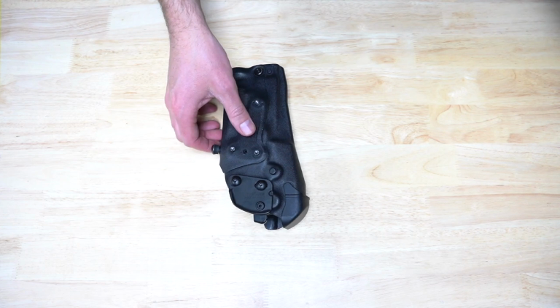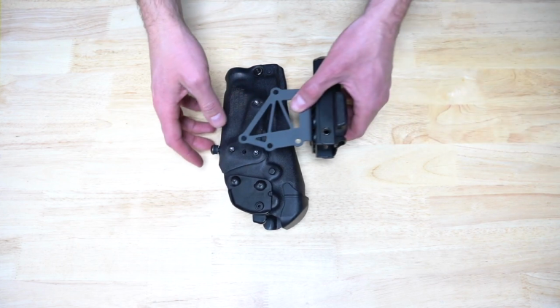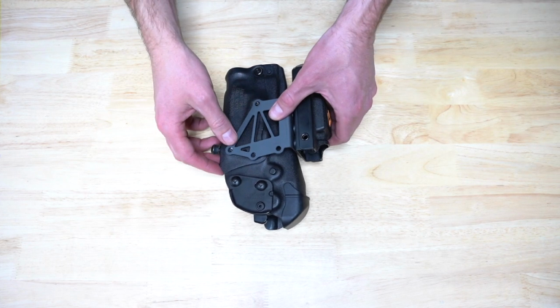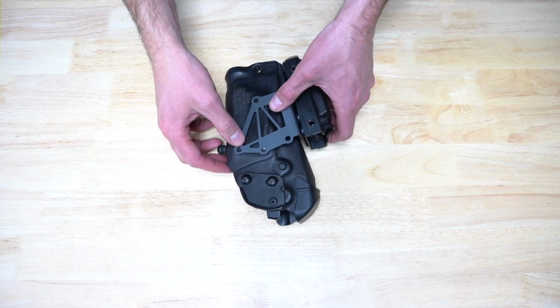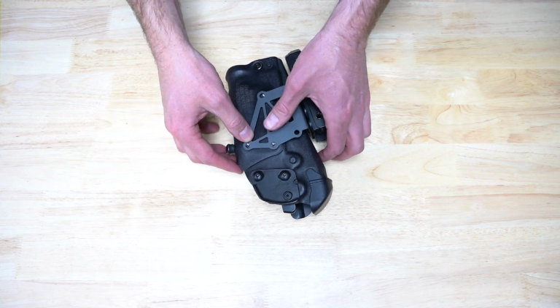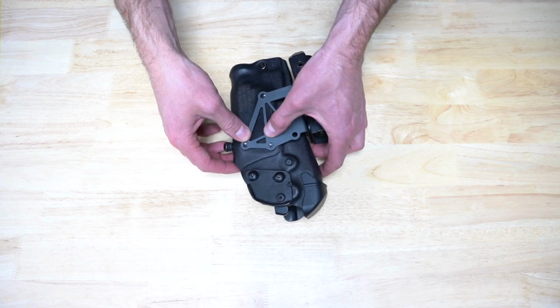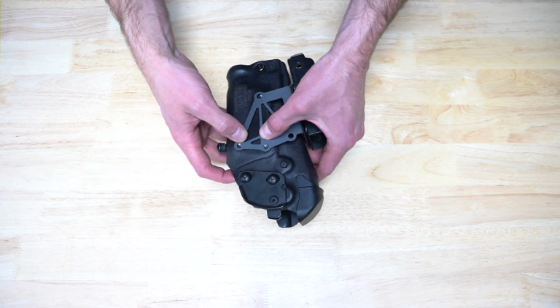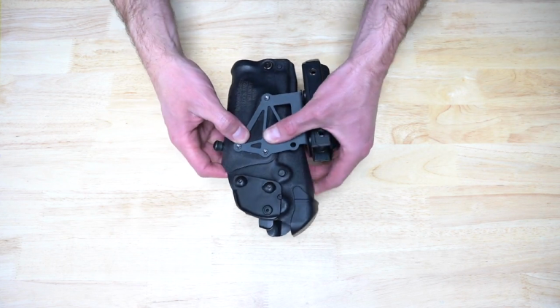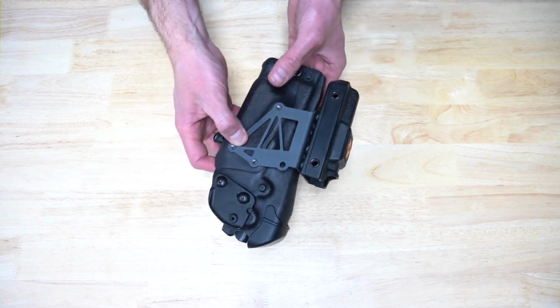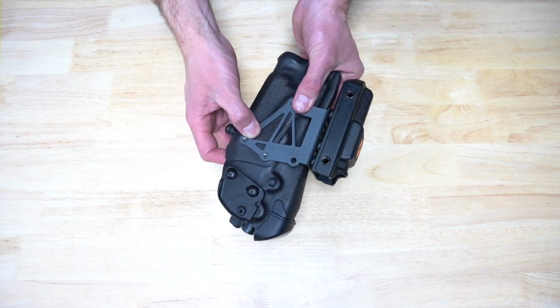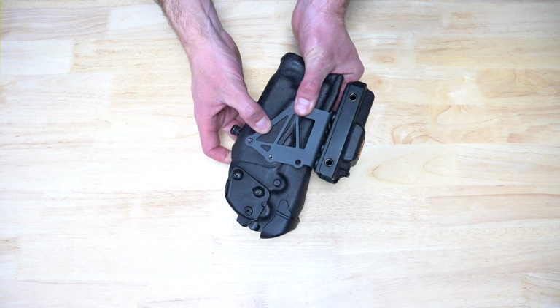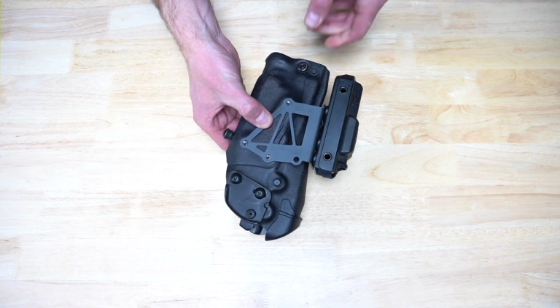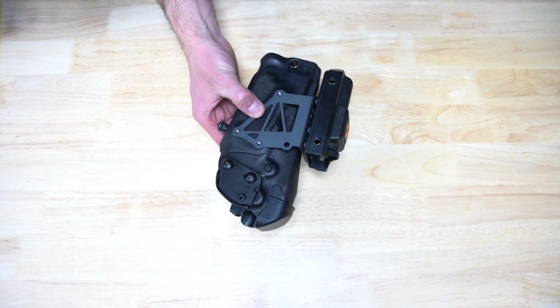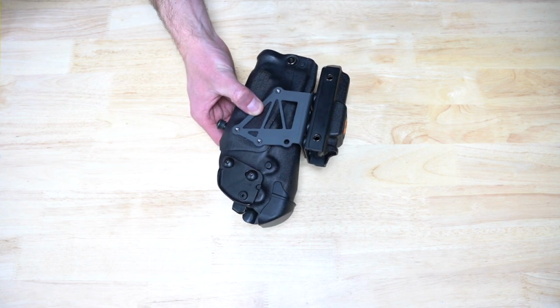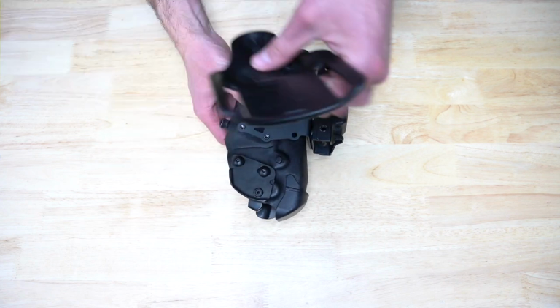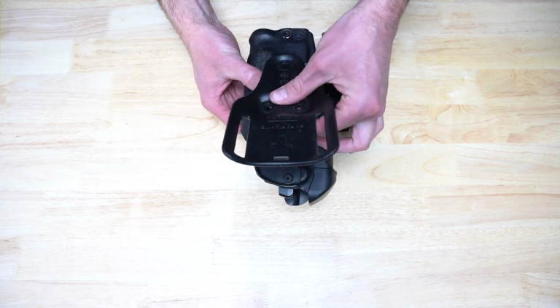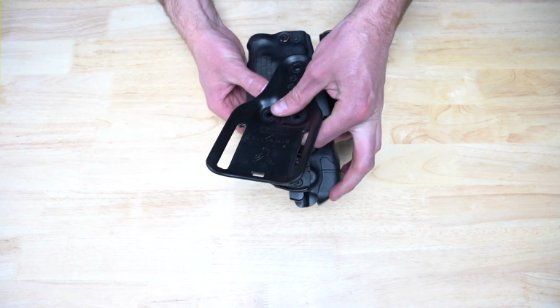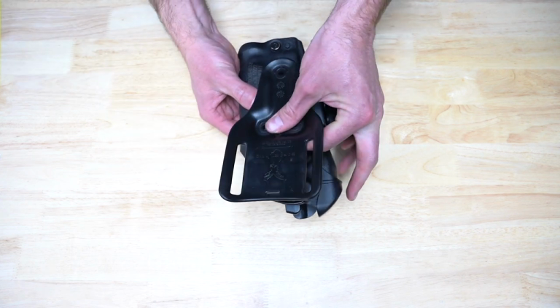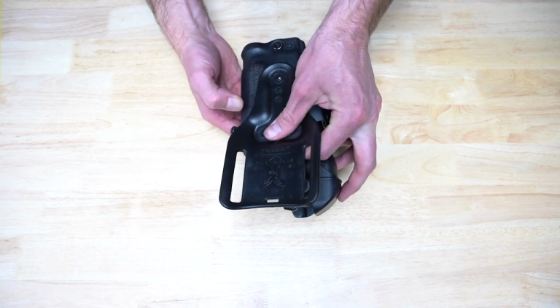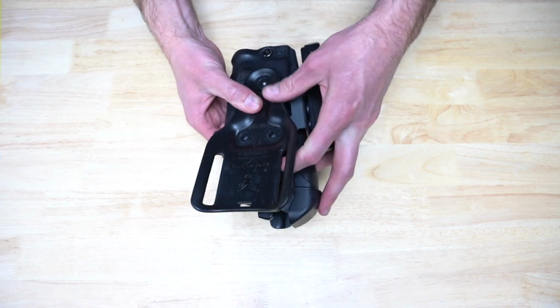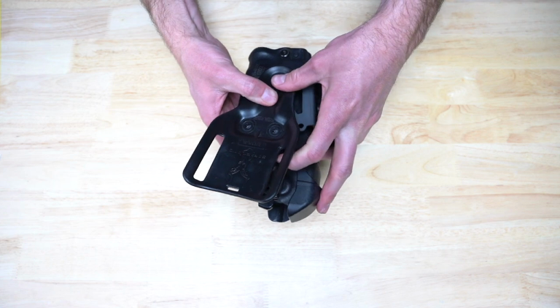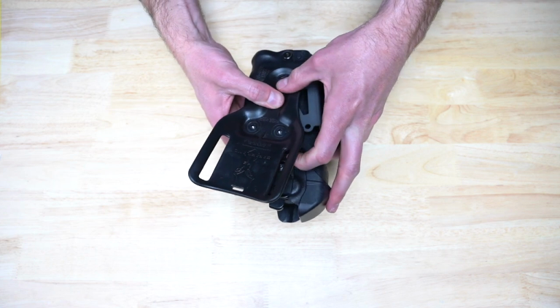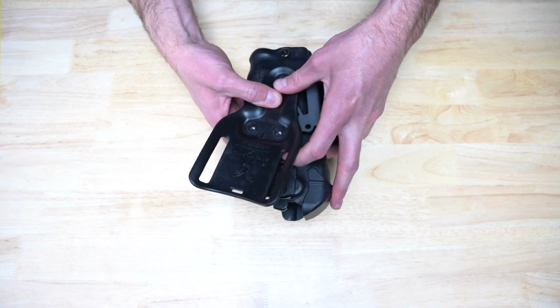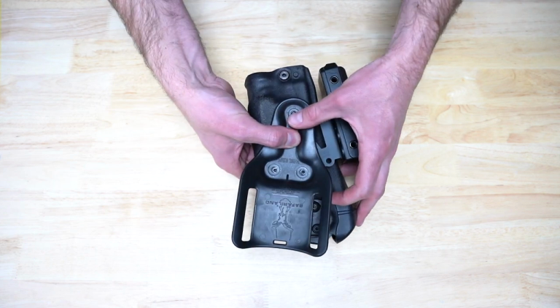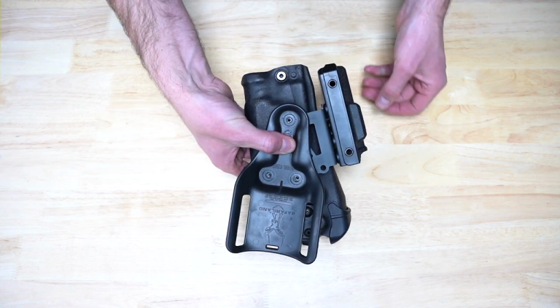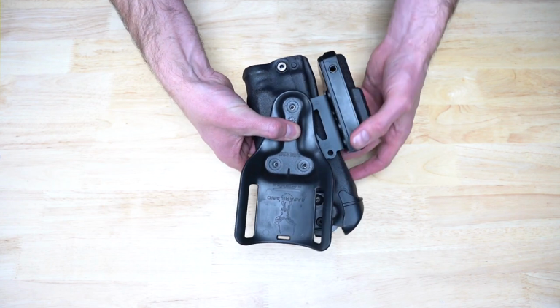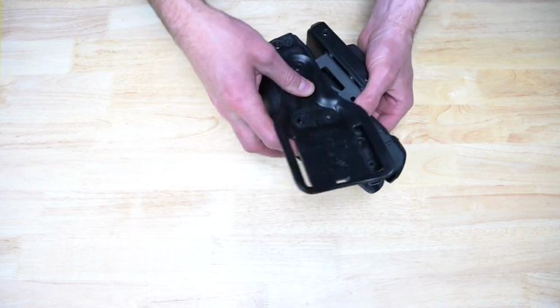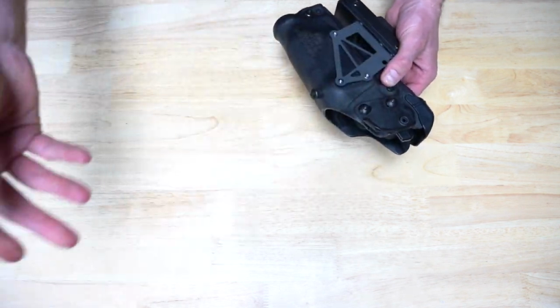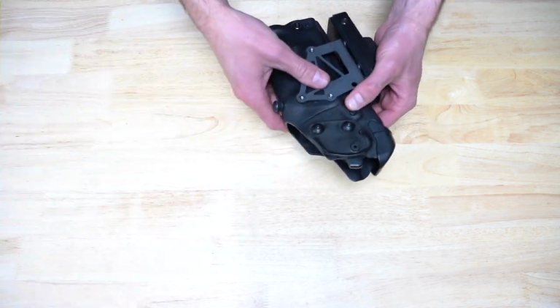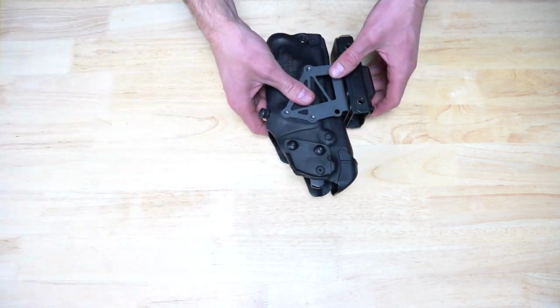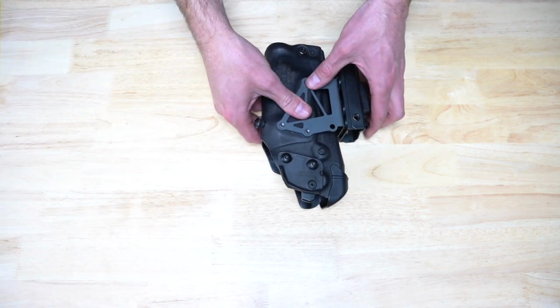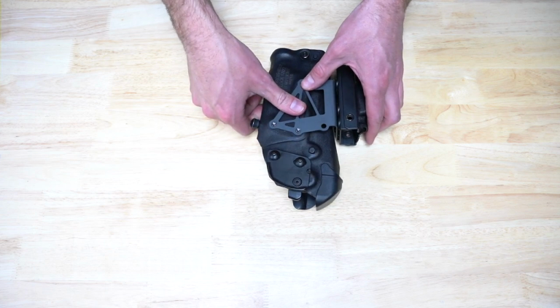Place the plate over the holster mounting posts as shown. Note that the plate can be used just as an equipment mount with the factory cant by reattaching the universal belt loop as before. However, we are going to install the plate to take advantage of the negative cant feature.